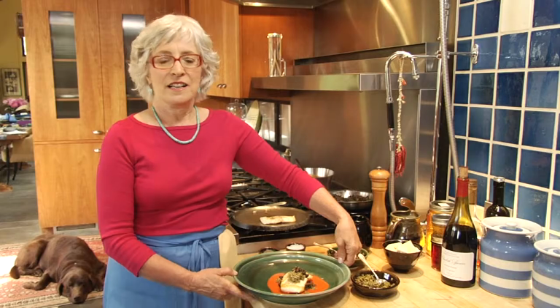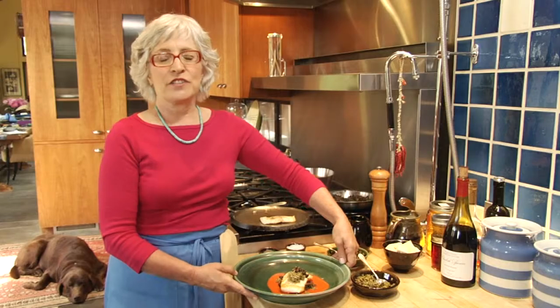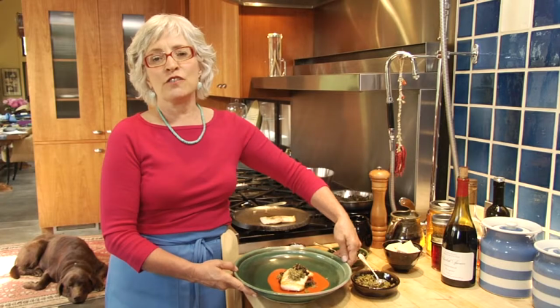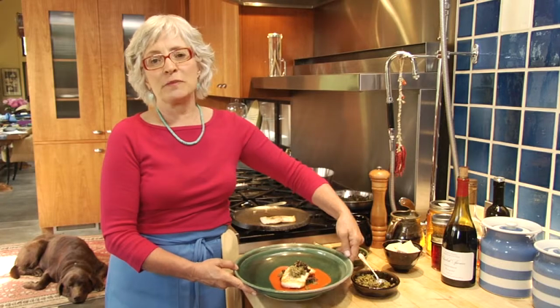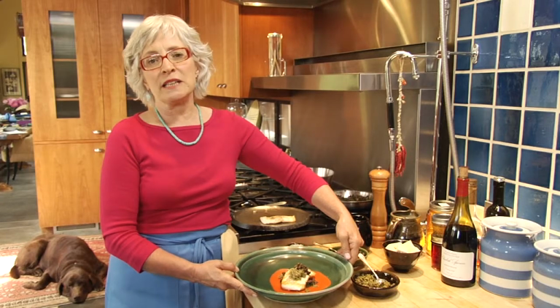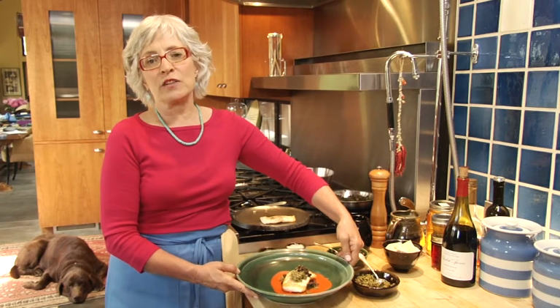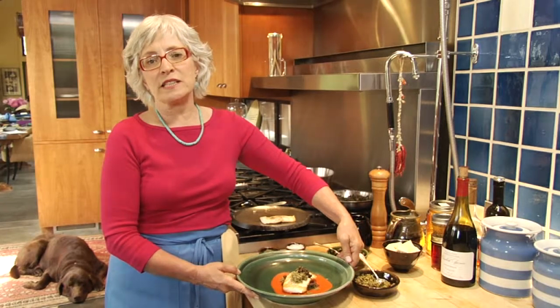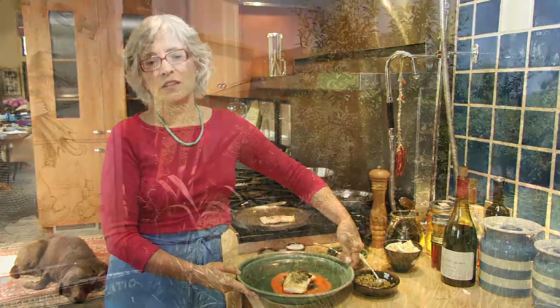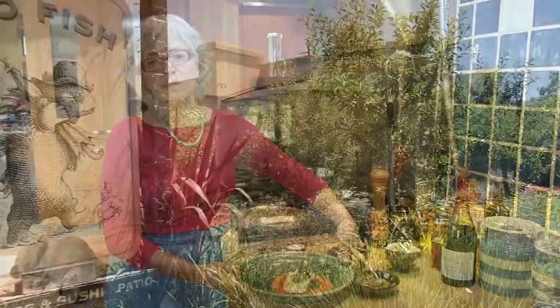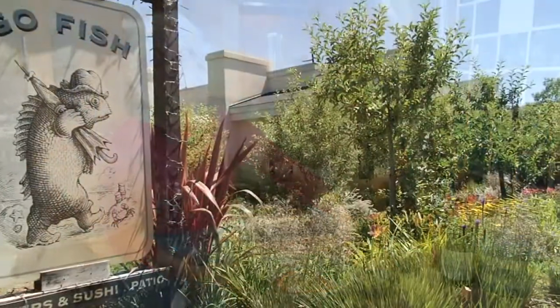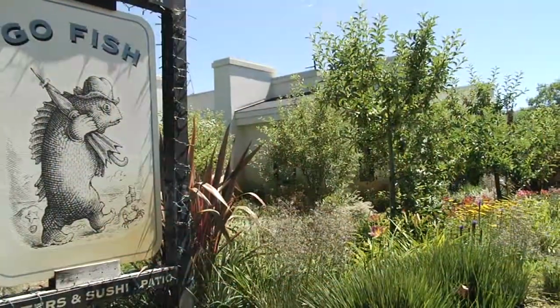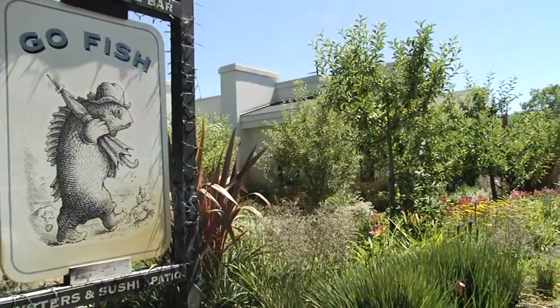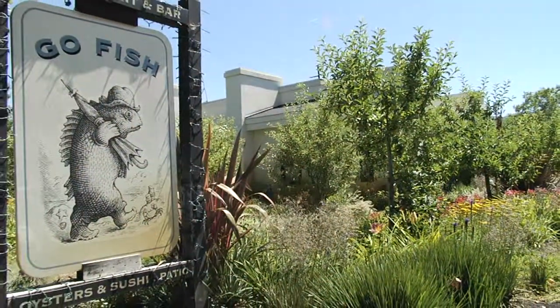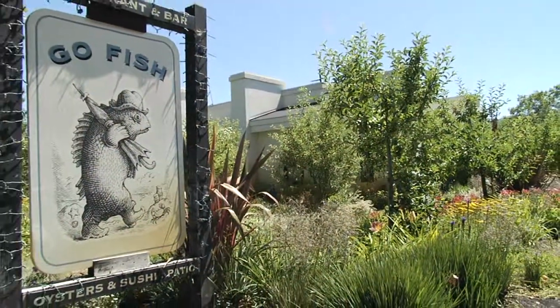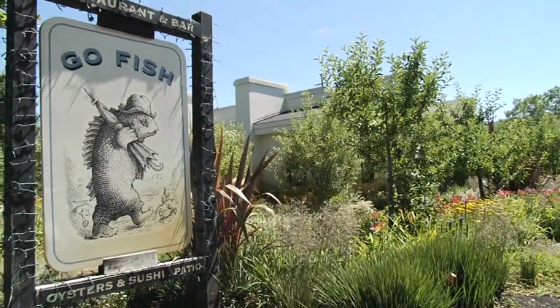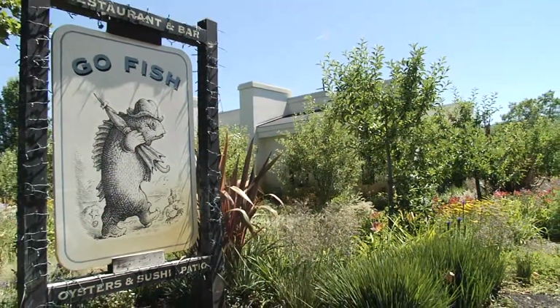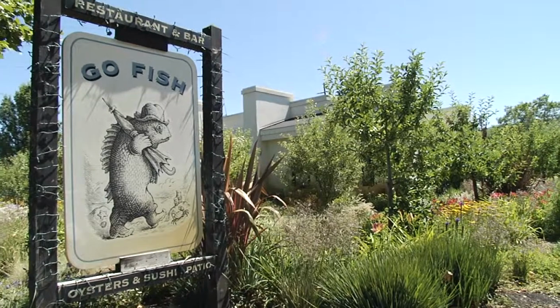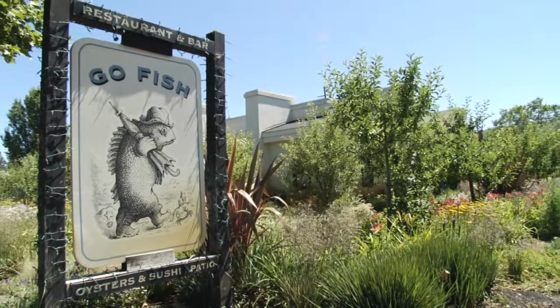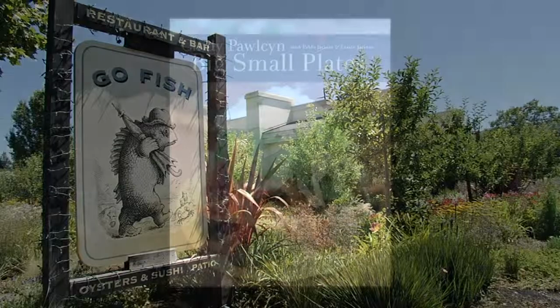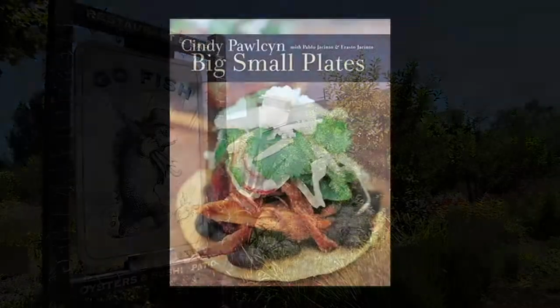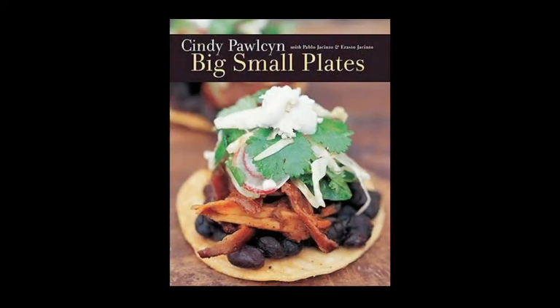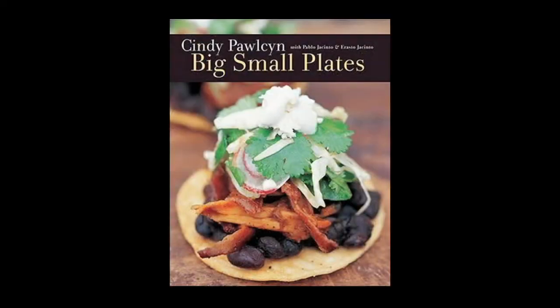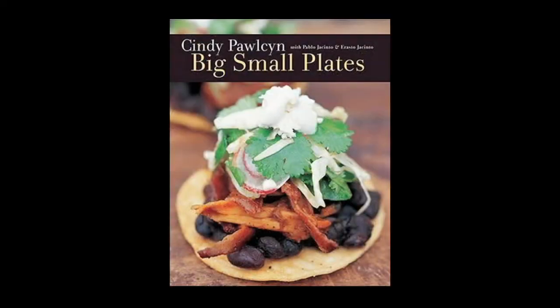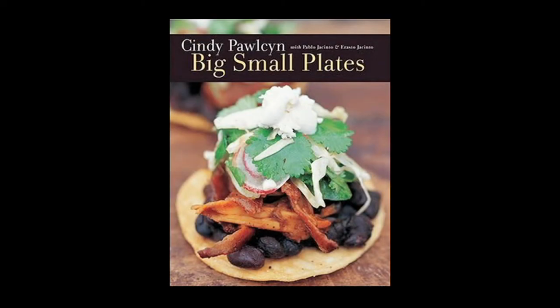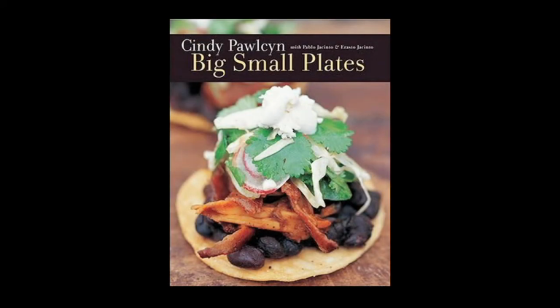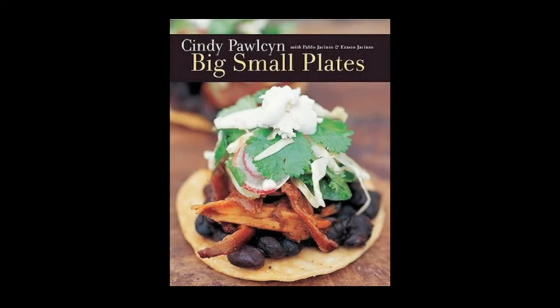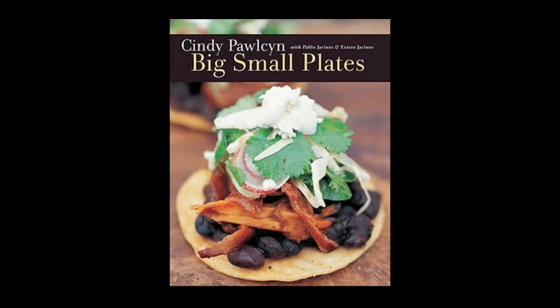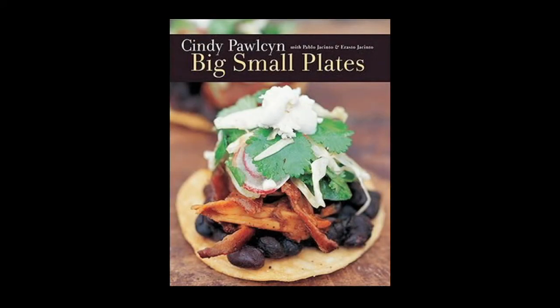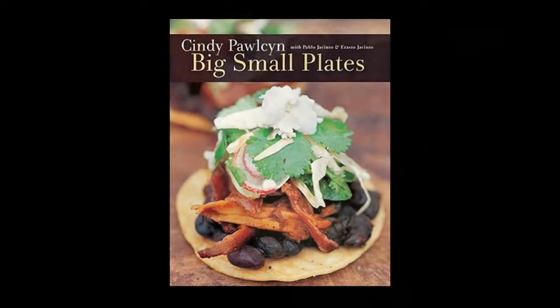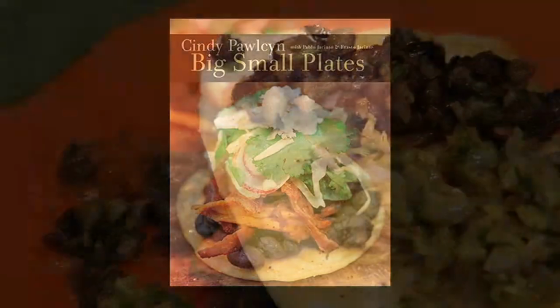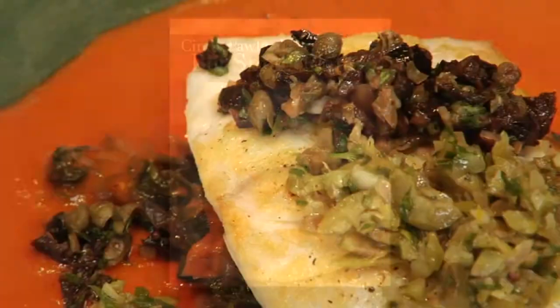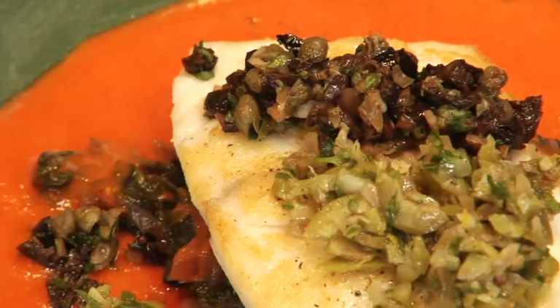If you don't feel like making this great dish at home, come and visit us at Go Fish in St. Helena. Or you can find it in Big Small Plates, my cookbook. Hope to see you soon.